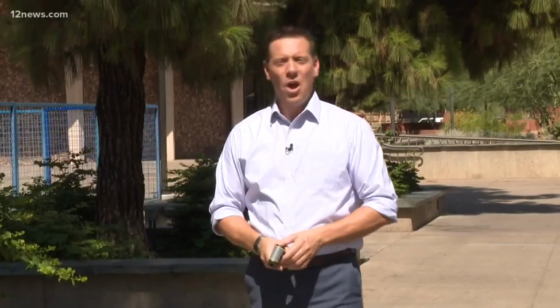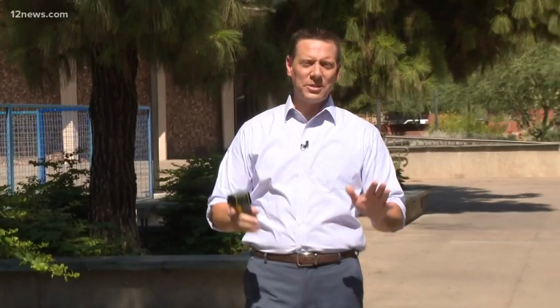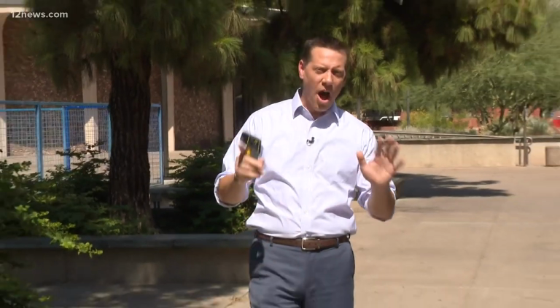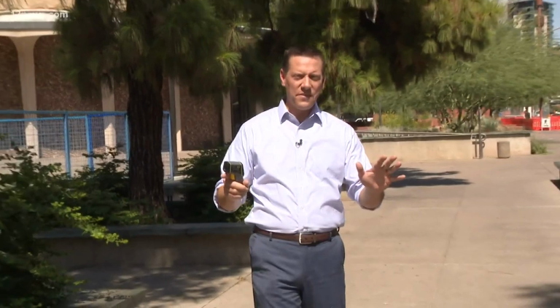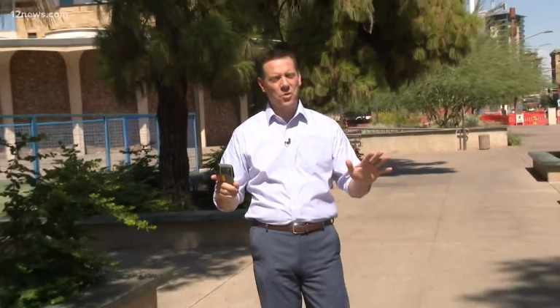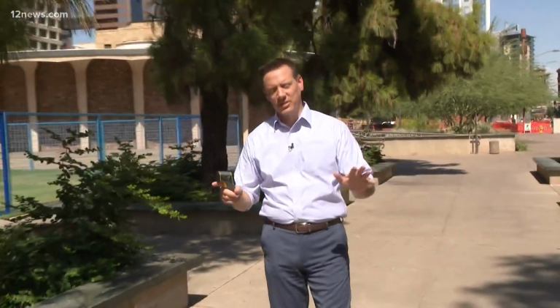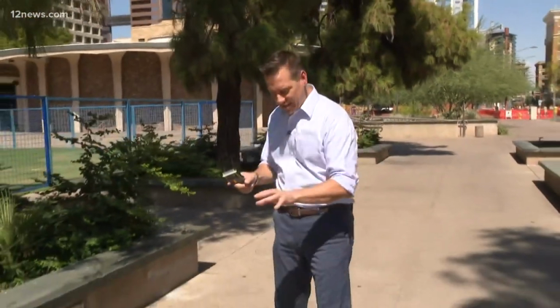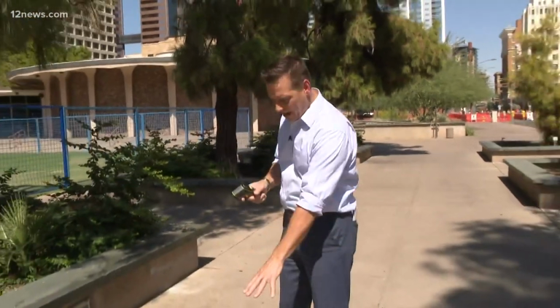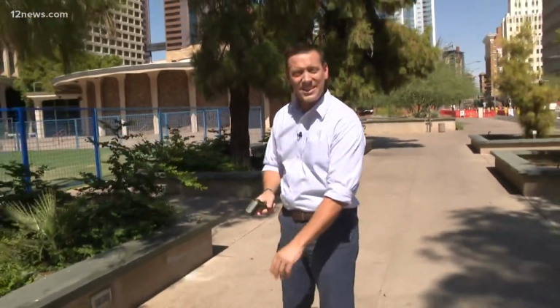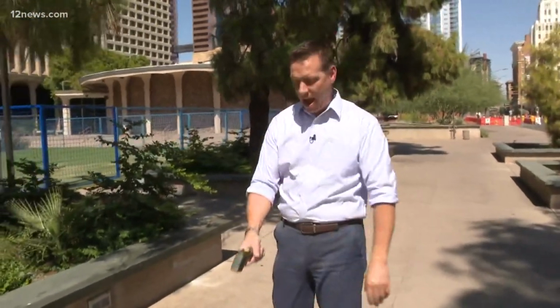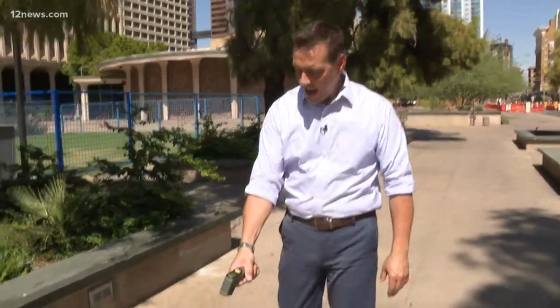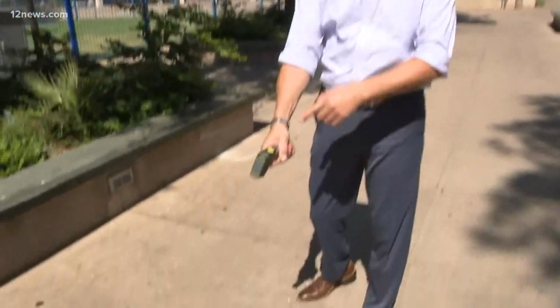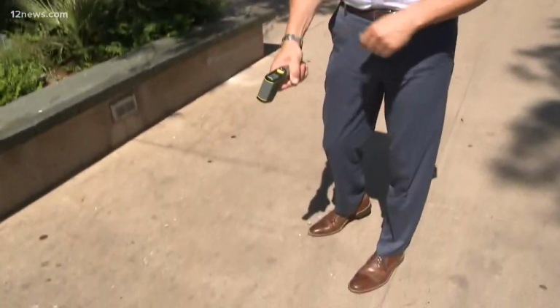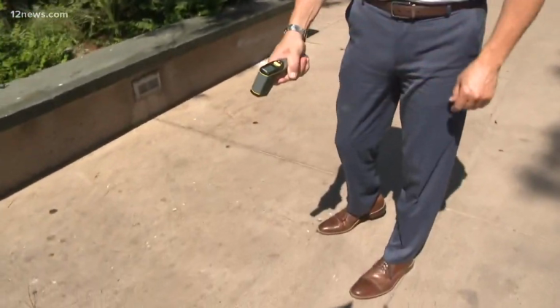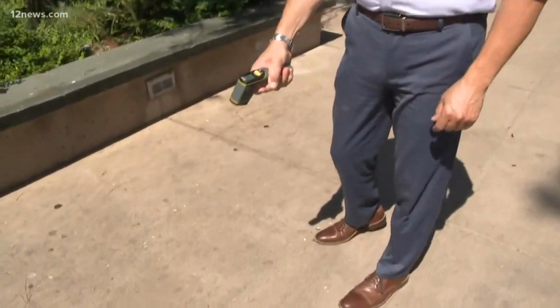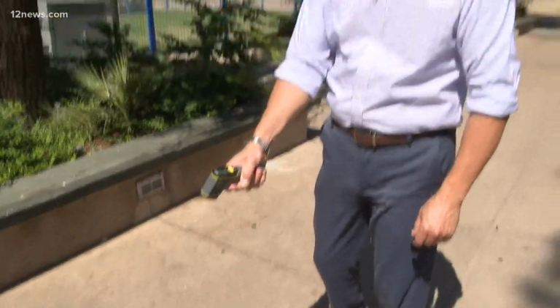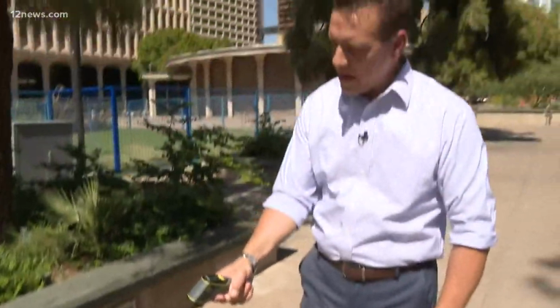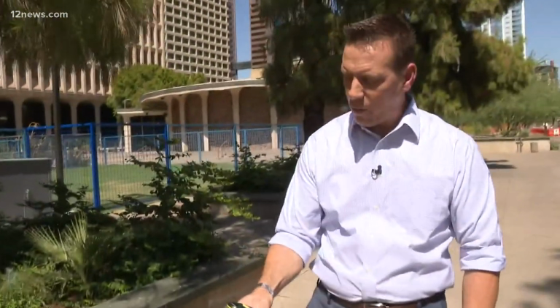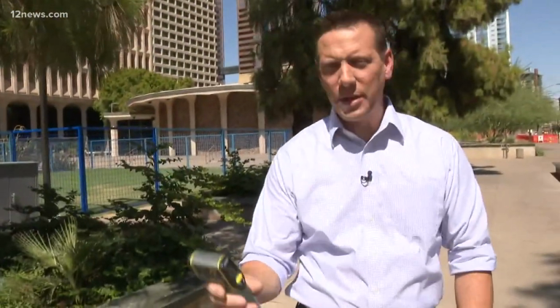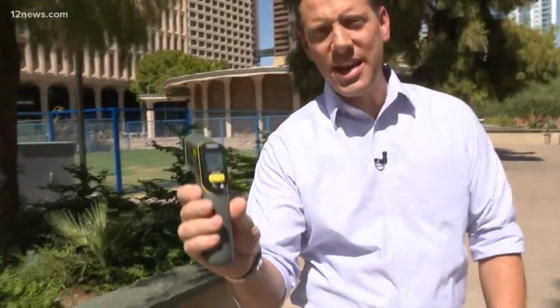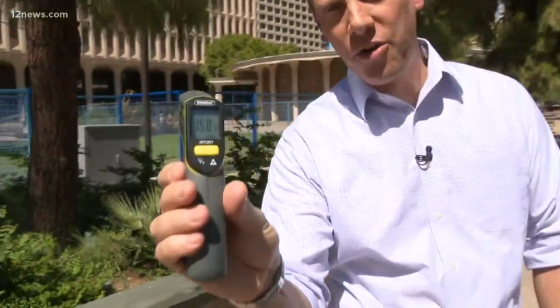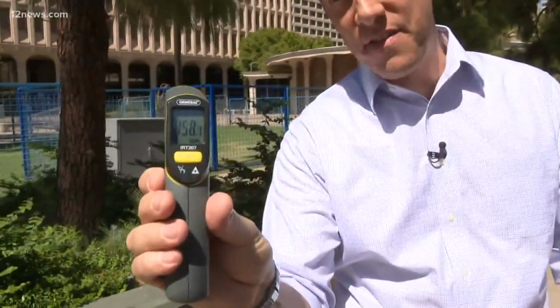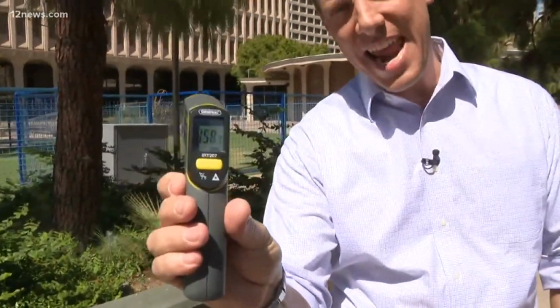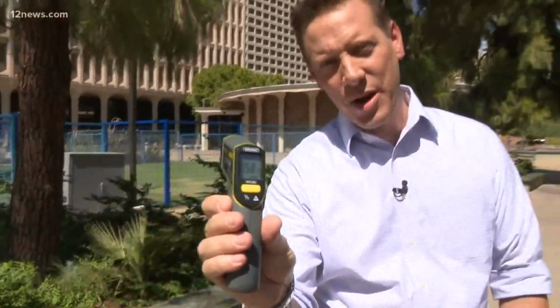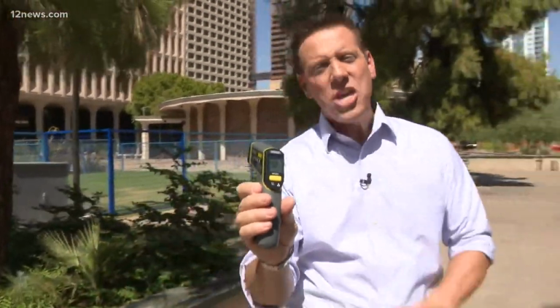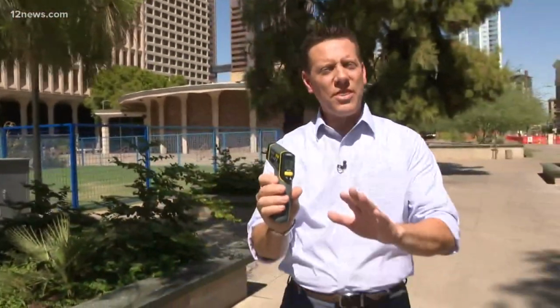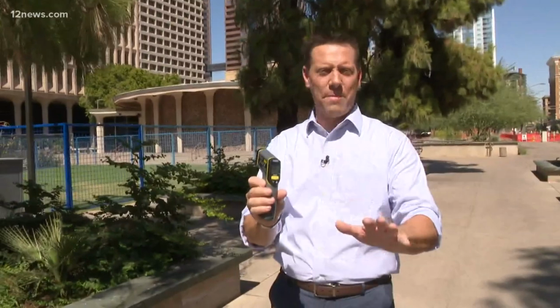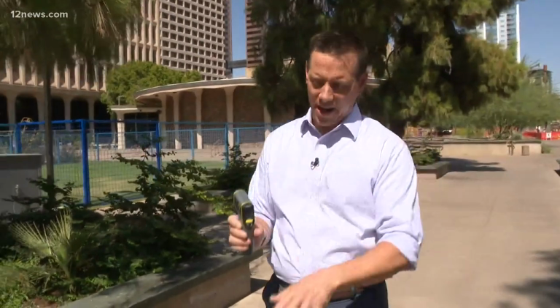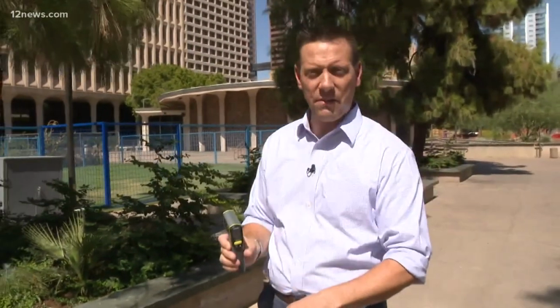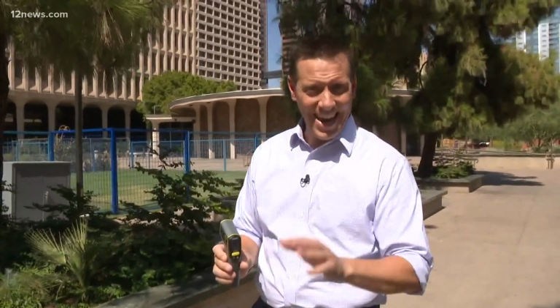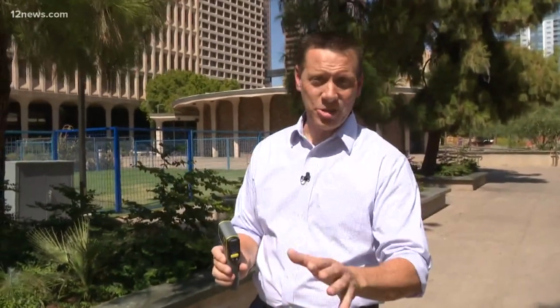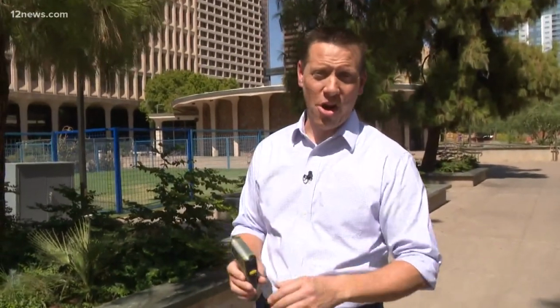Right now it's about 115 degrees outside and this concrete is even hotter. I have my infrared thermometer right here and I take a reading — right now it's reading 158 degrees. You wouldn't even think about walking on this barefoot, and neither should your dog.